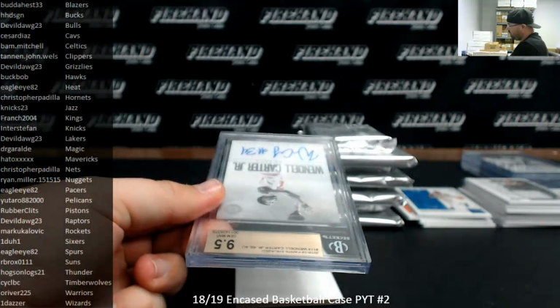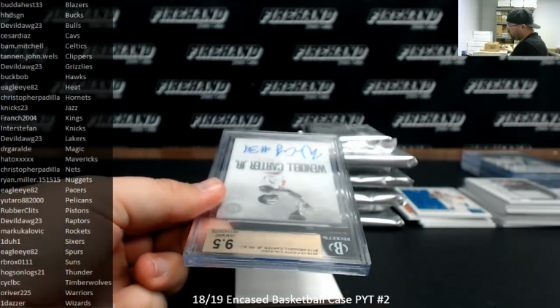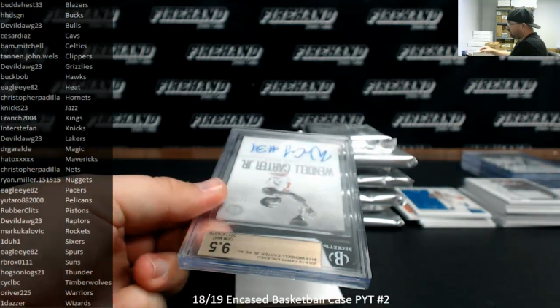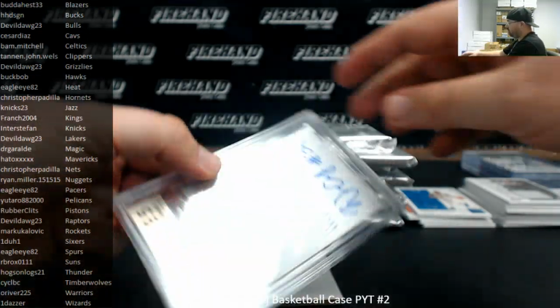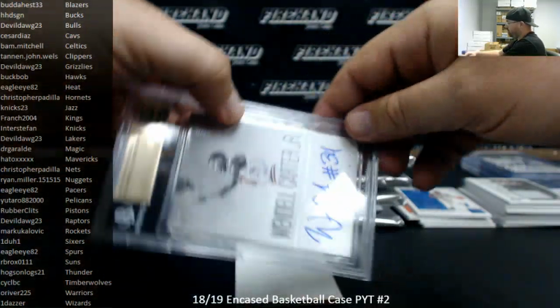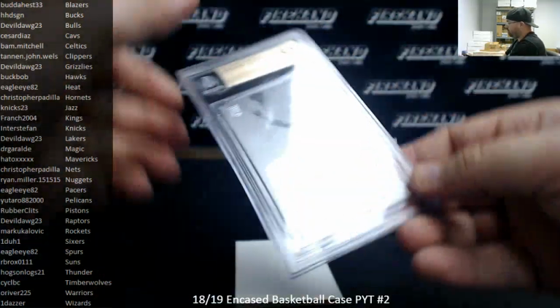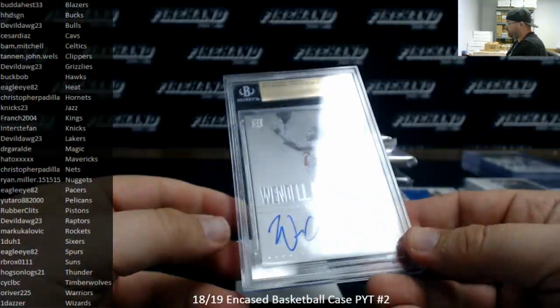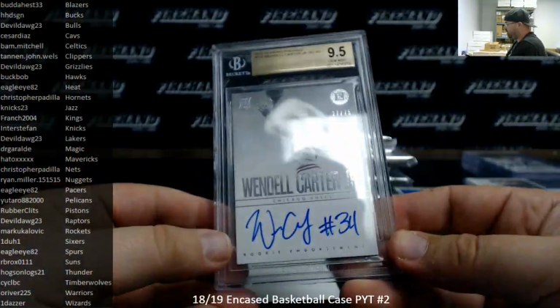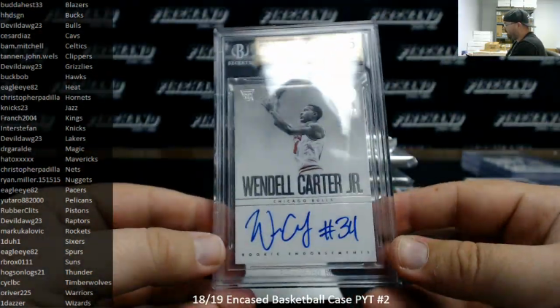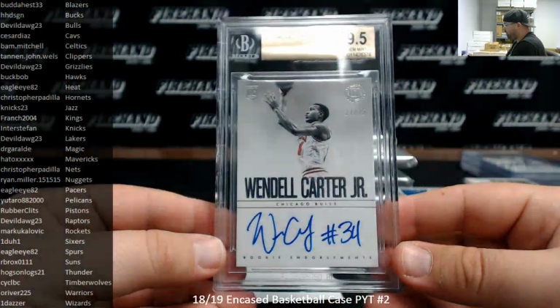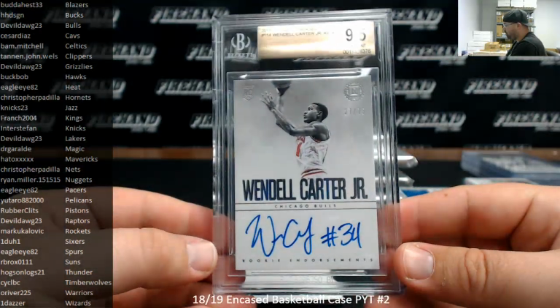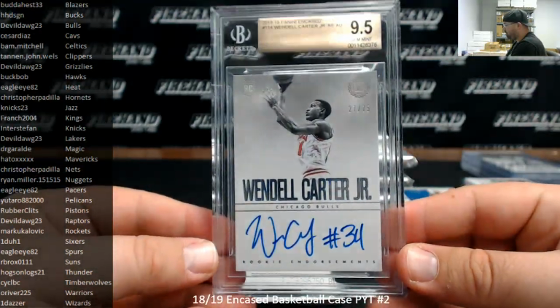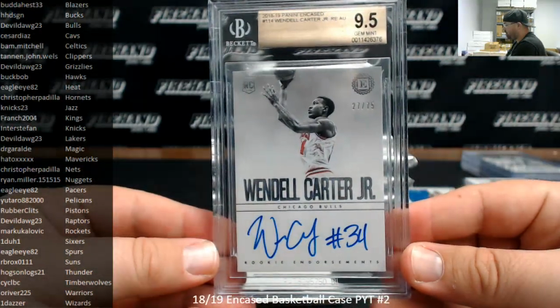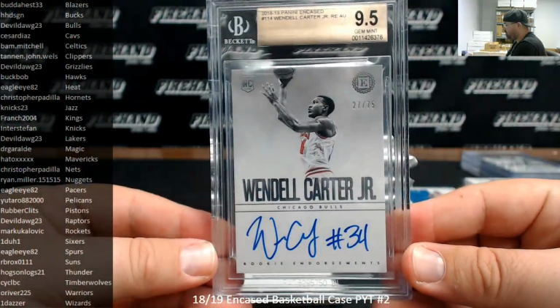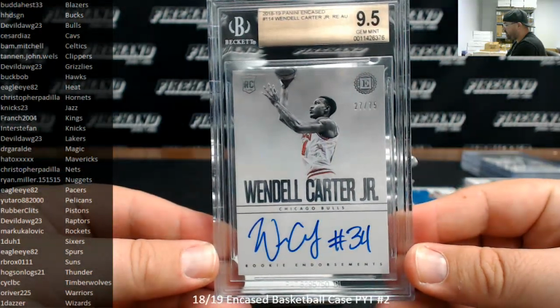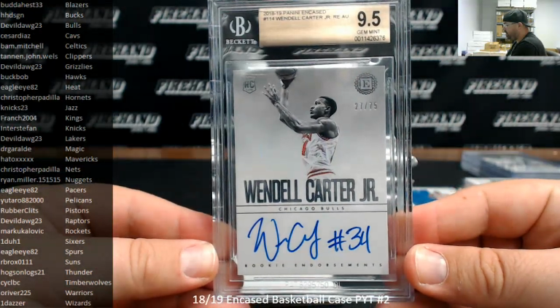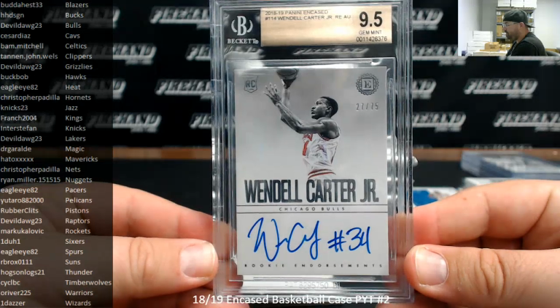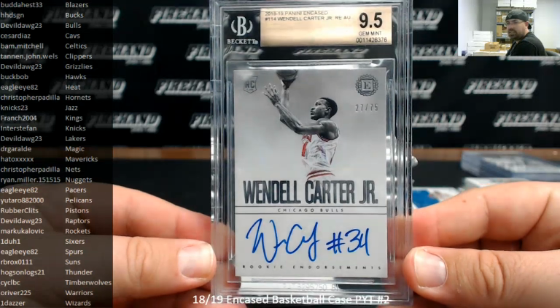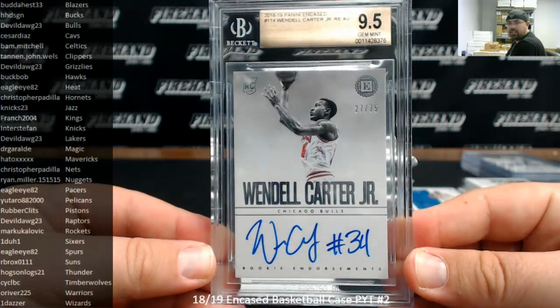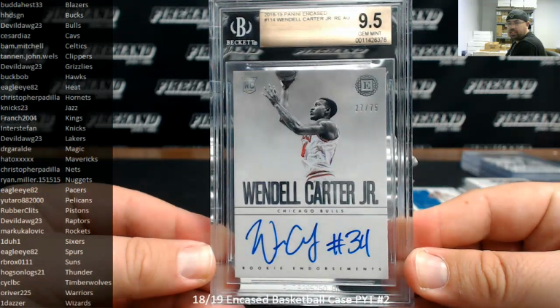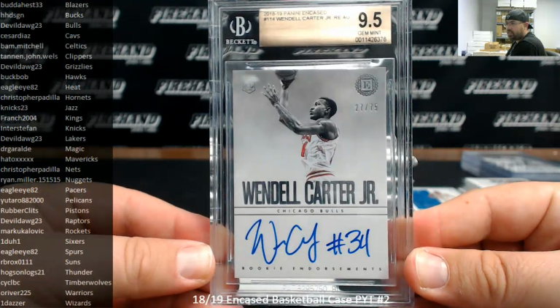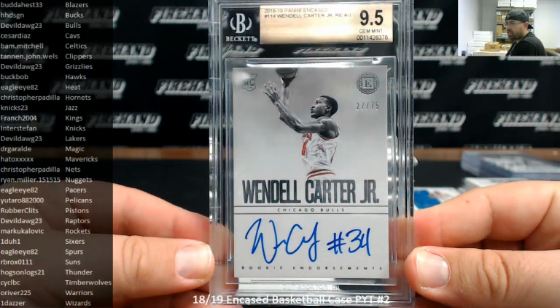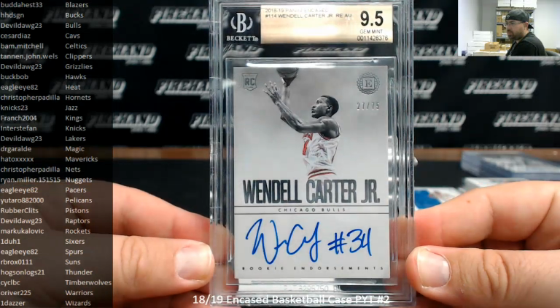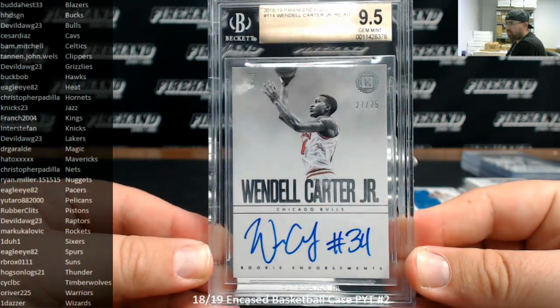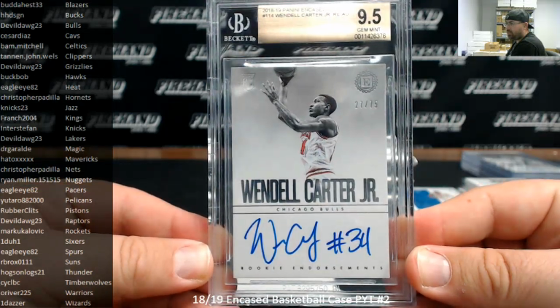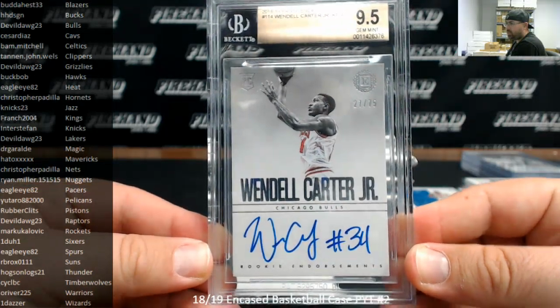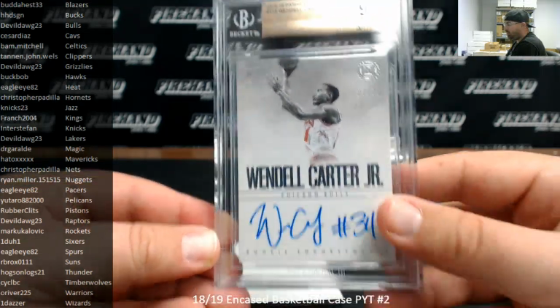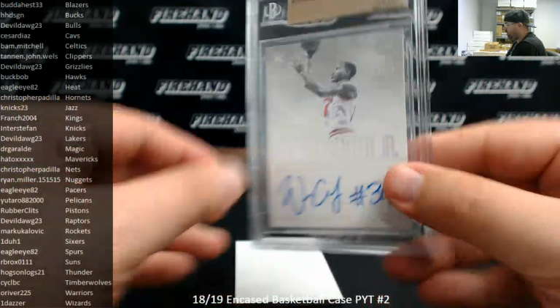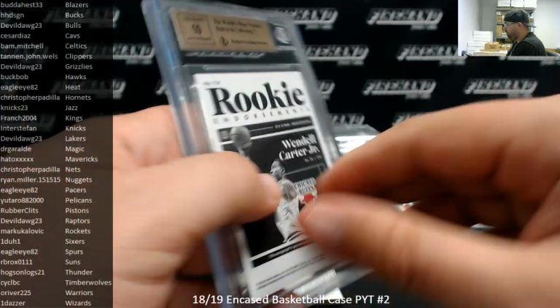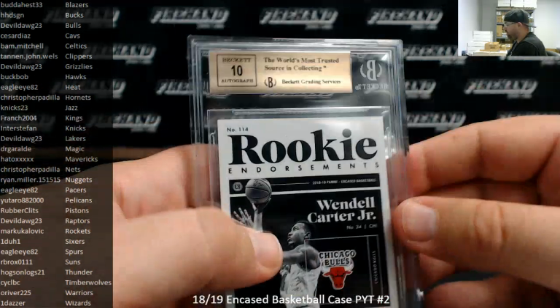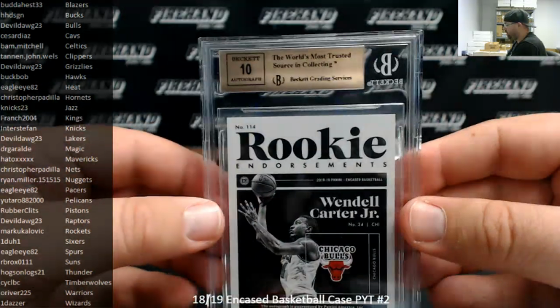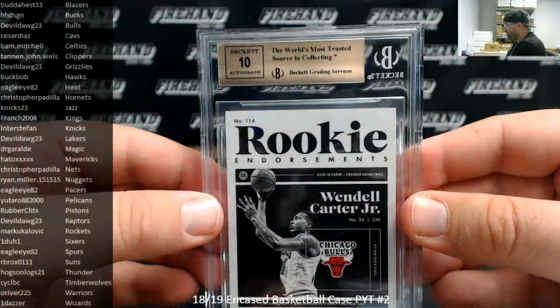Wendell Carter Jr., BGS 9.5, rookie endorsements auto, number 75. The Chicago Bulls going to Devil Dog 23 — 9.5 with a 10 auto.